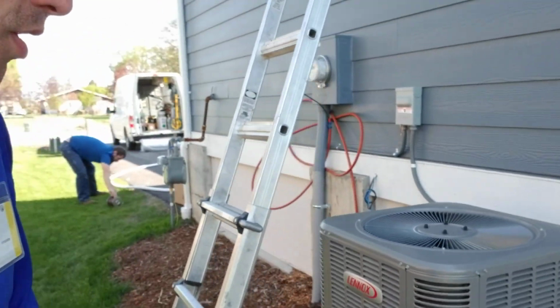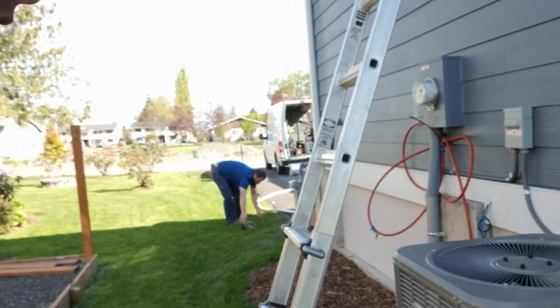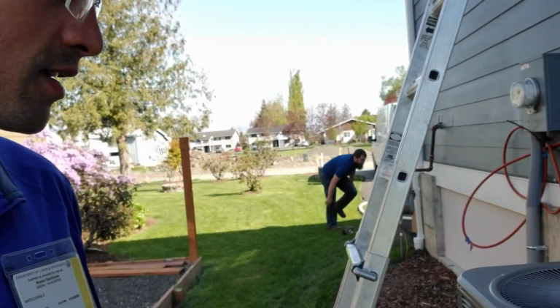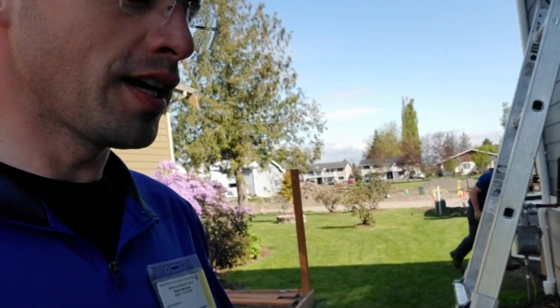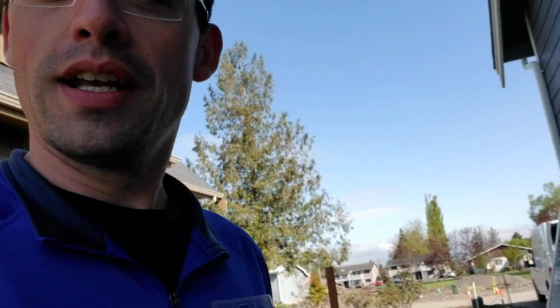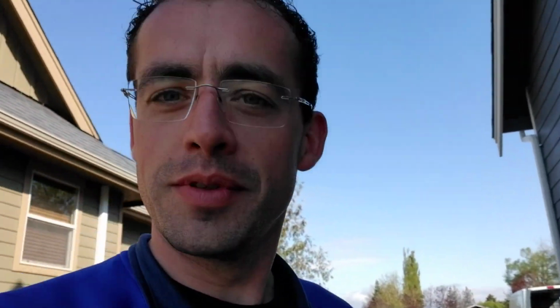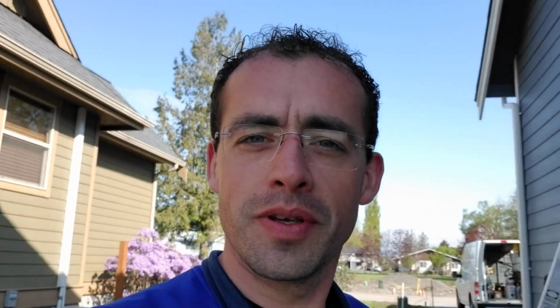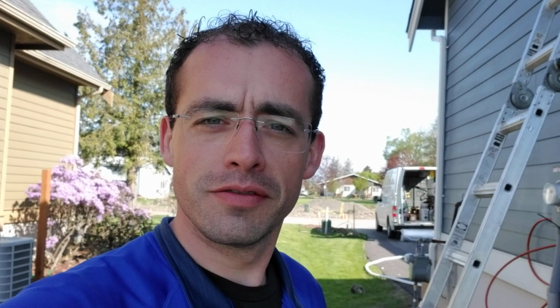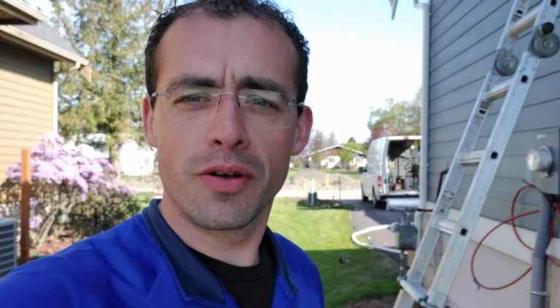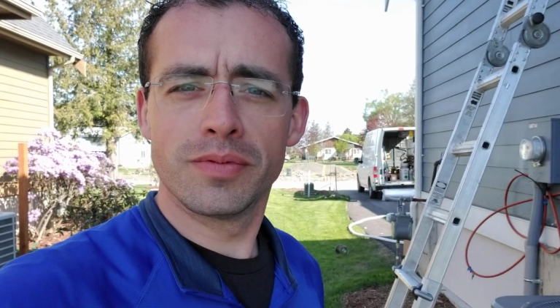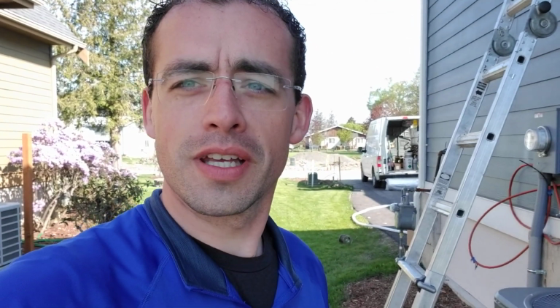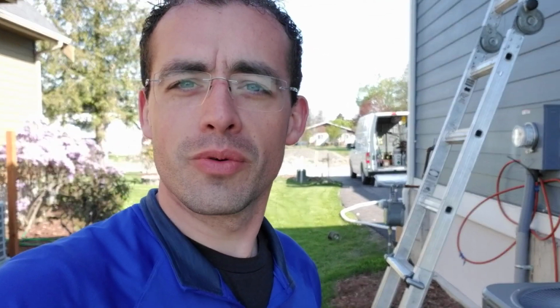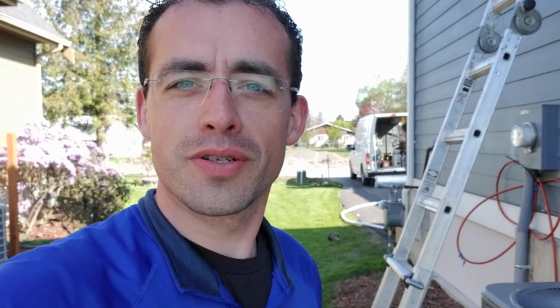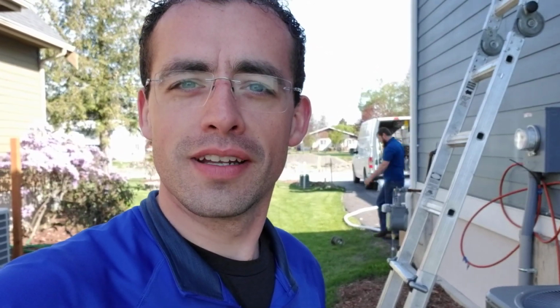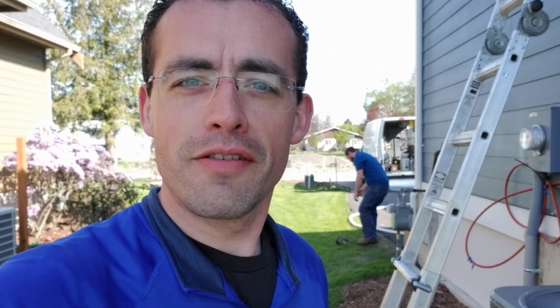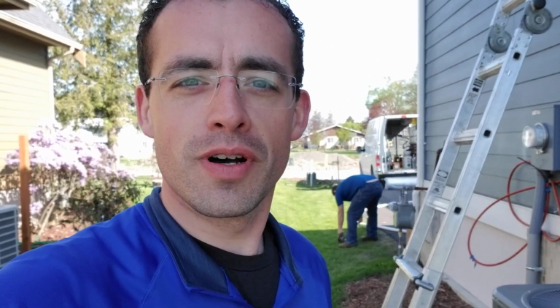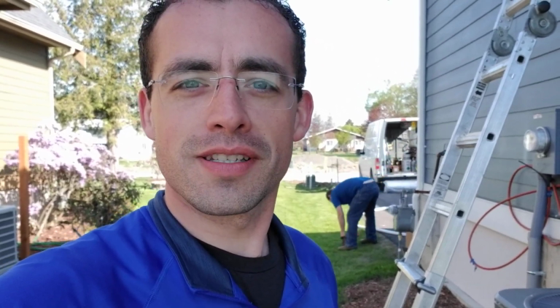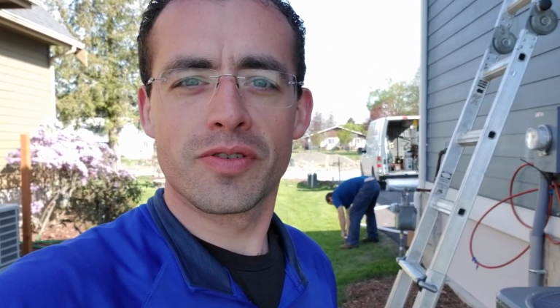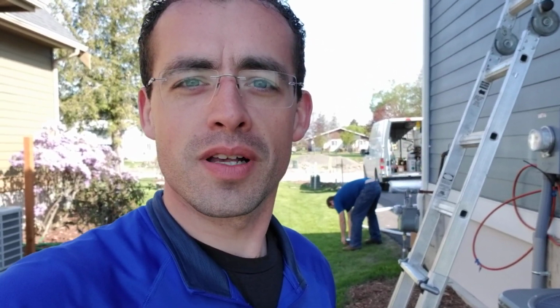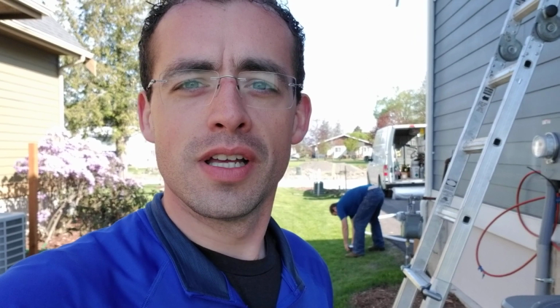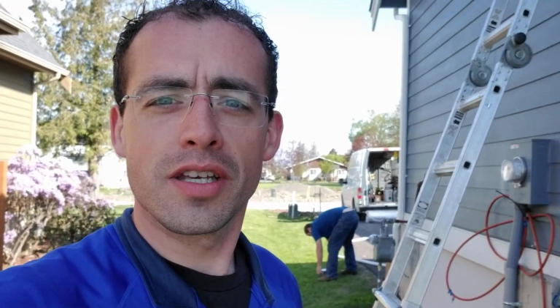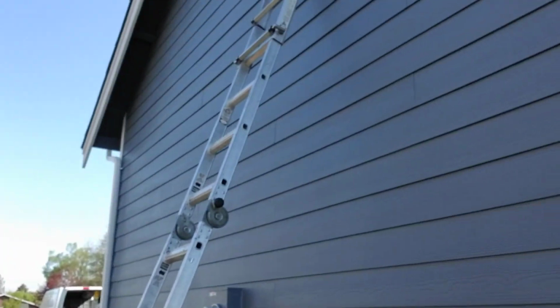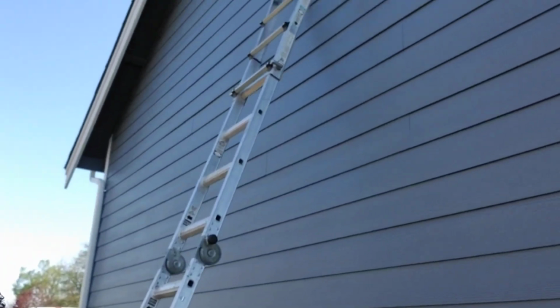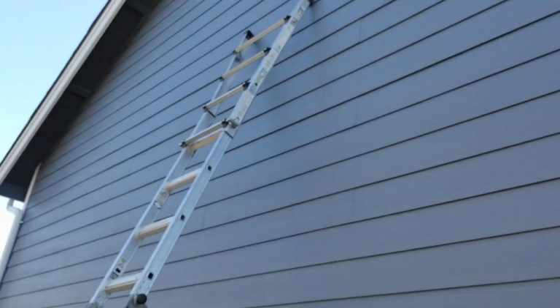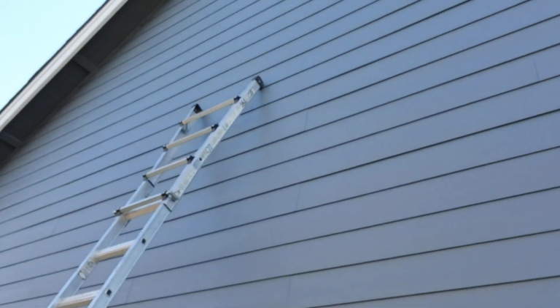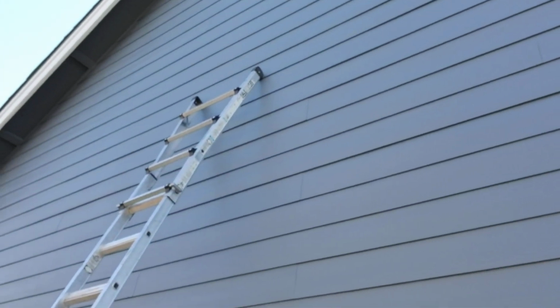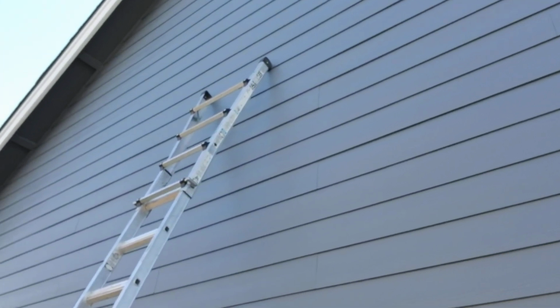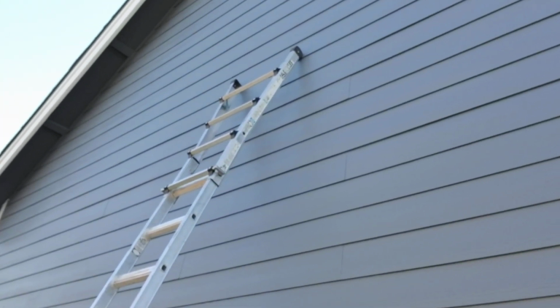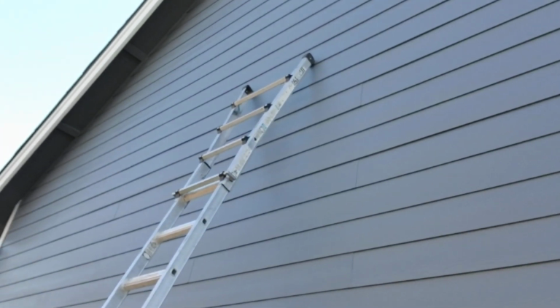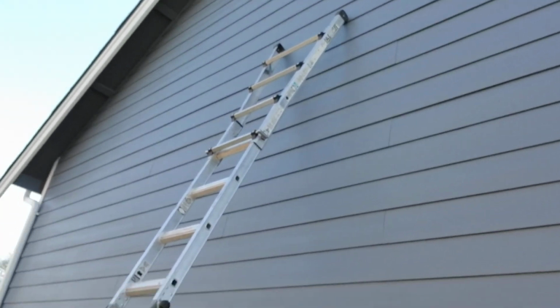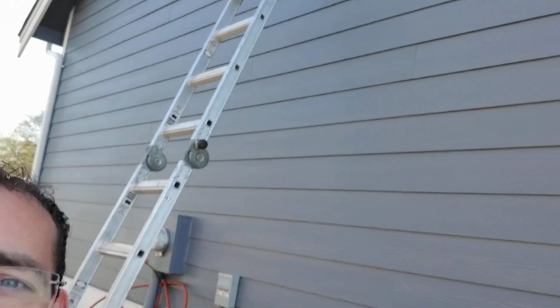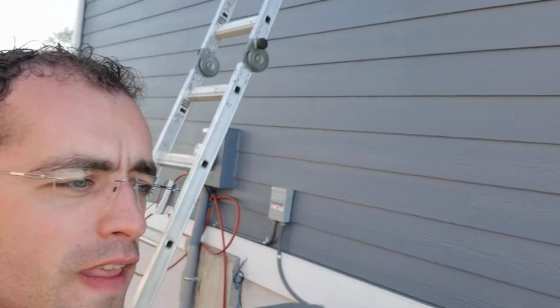So here we have this Lennox going in. It's gonna be a fairly warm summer again and we want to make sure that everyone is gonna stay as comfortable as possible. Here we are fixing to do a penetration through the wall here into the attic over the garage.